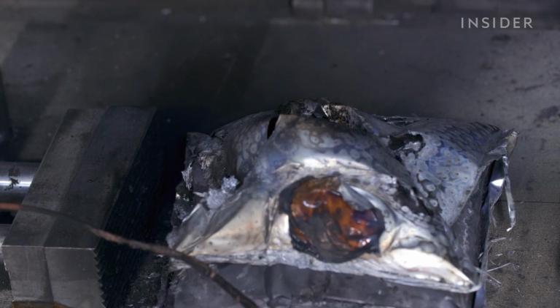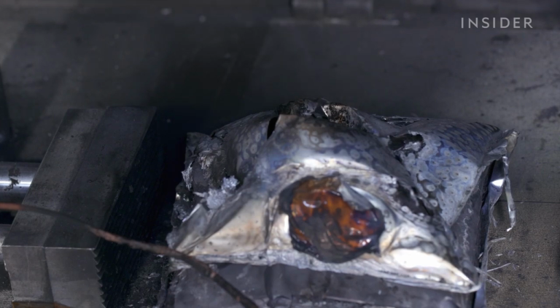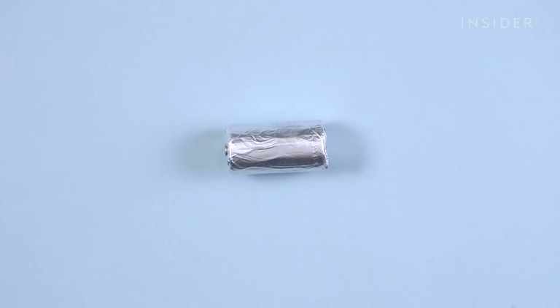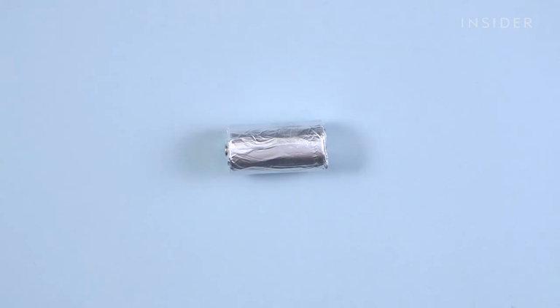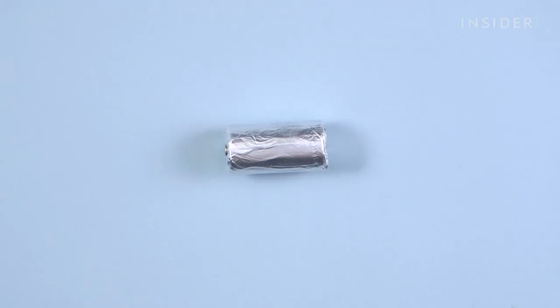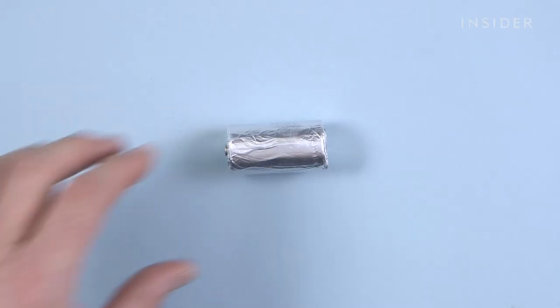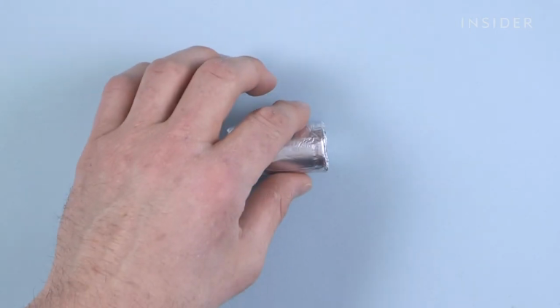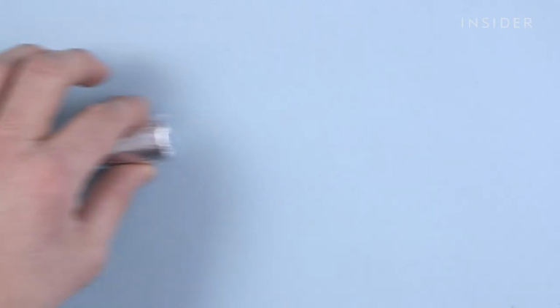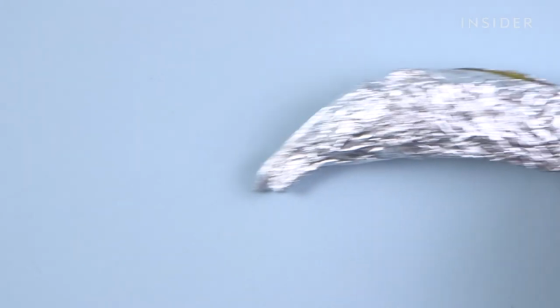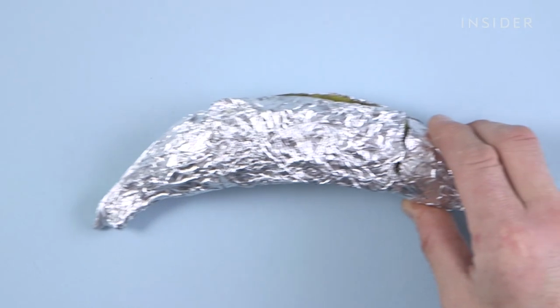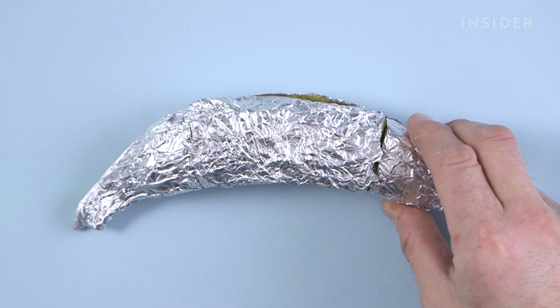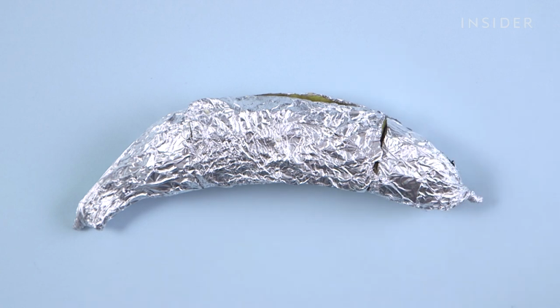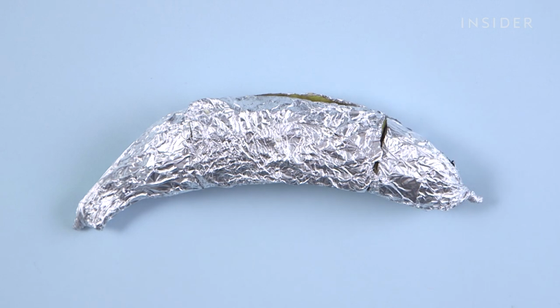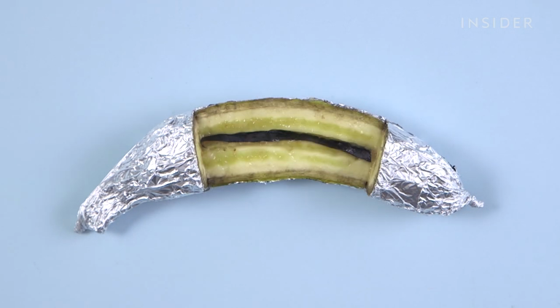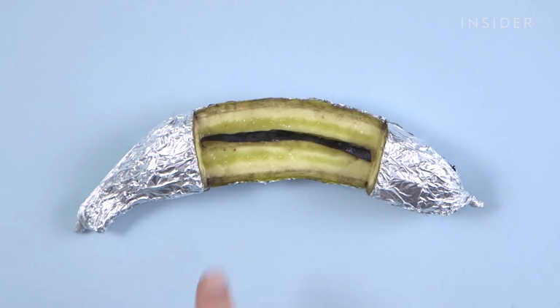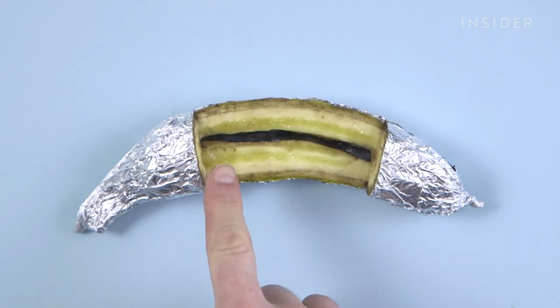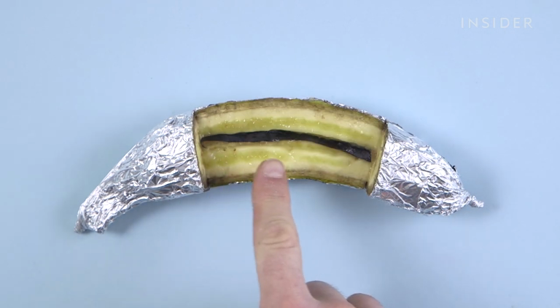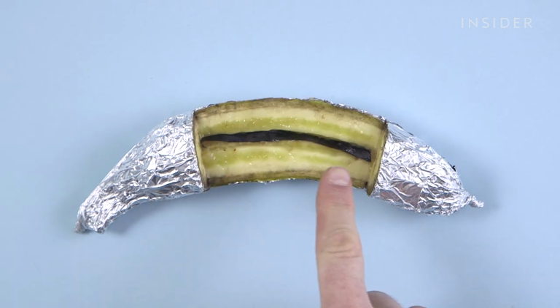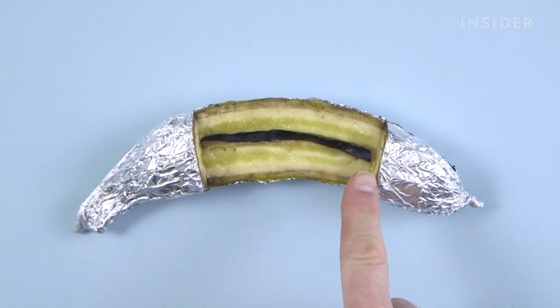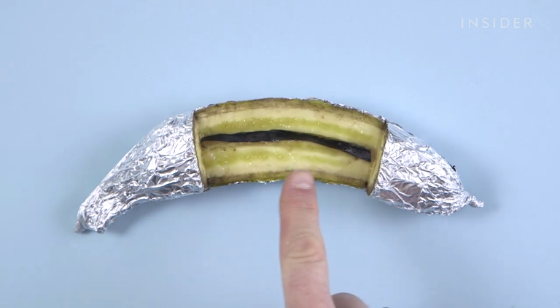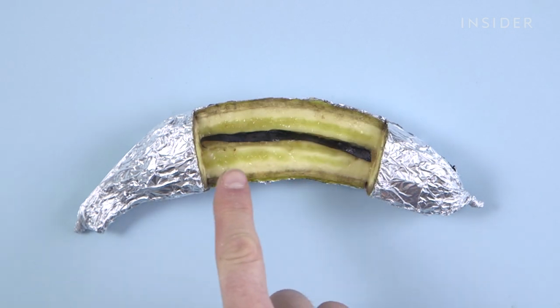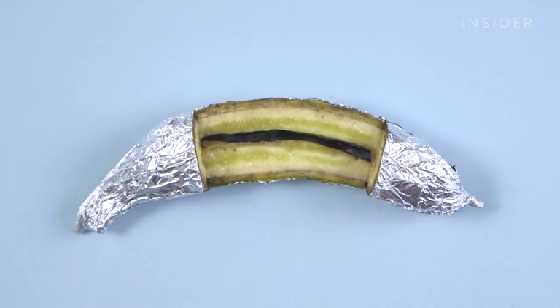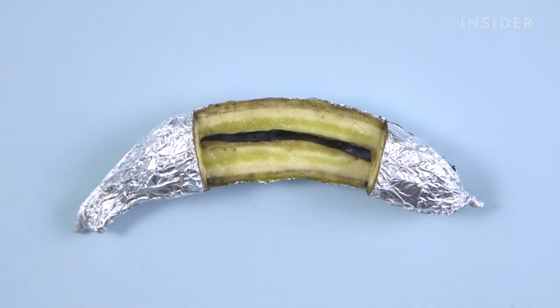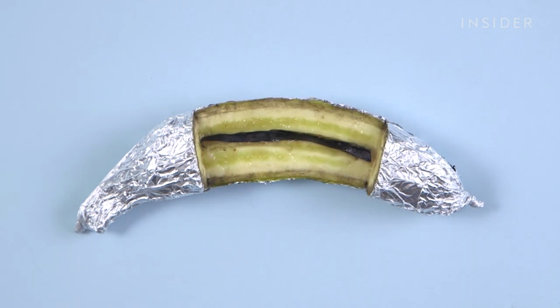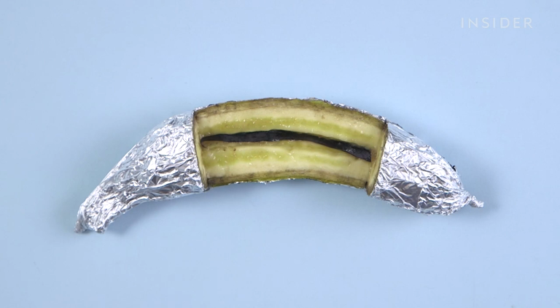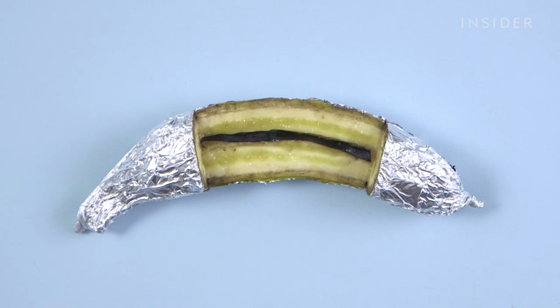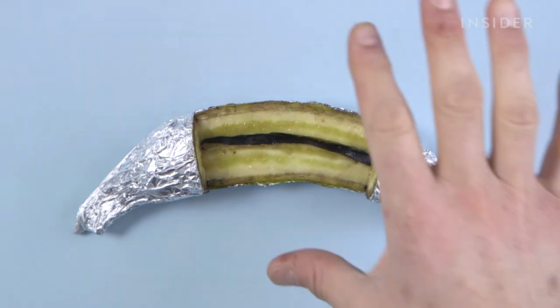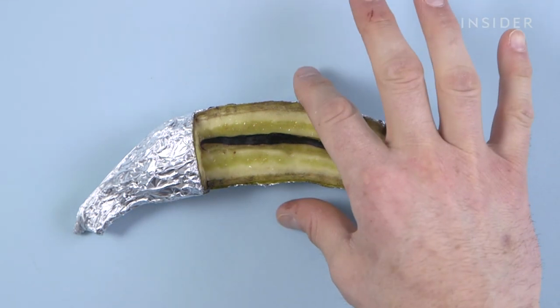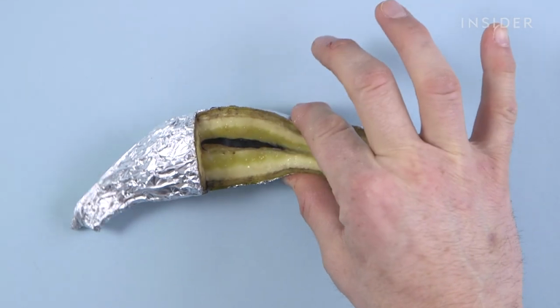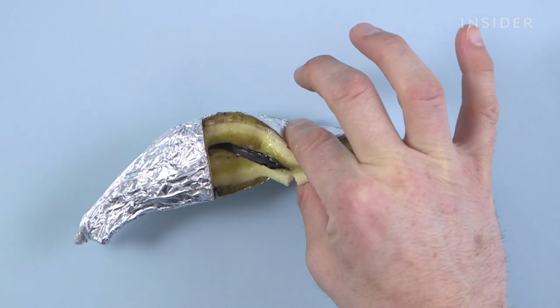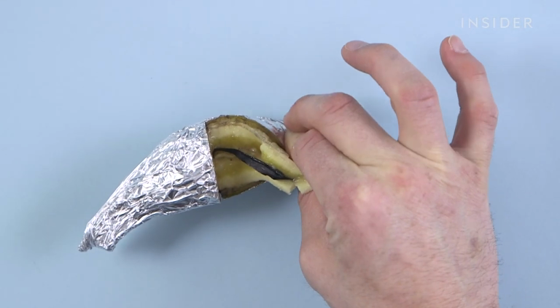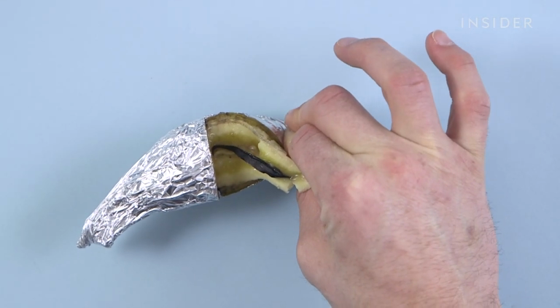The technical term for how most battery fires start is thermal runaway. And it works kind of like this. If this banana were a standard lithium-ion battery, there's just a thin separation between the parts that carry positive and negative charges. When that barrier is broken, a battery can become a bomb.